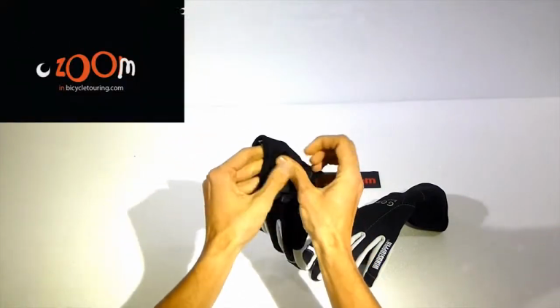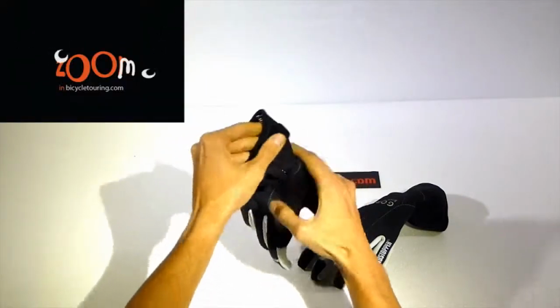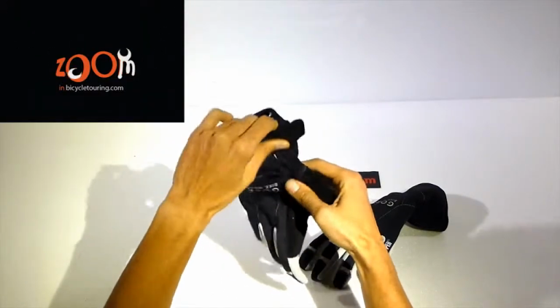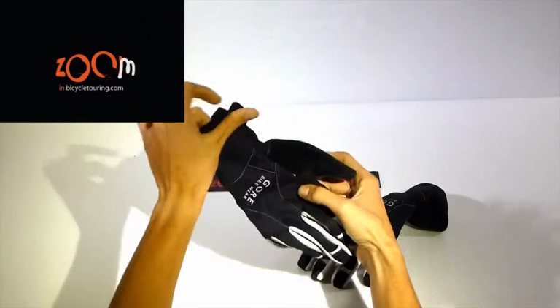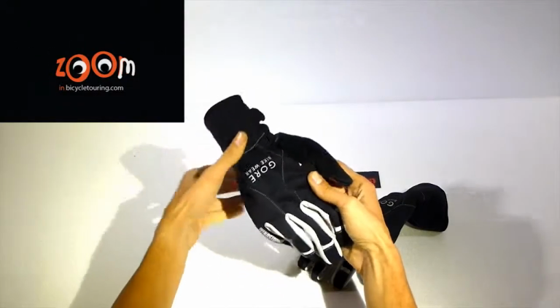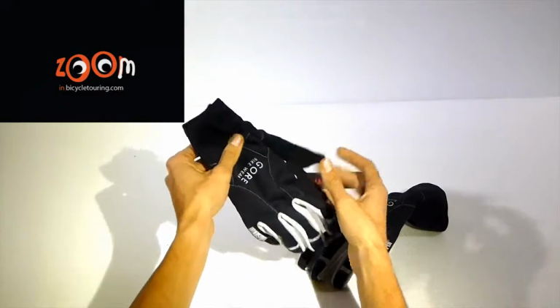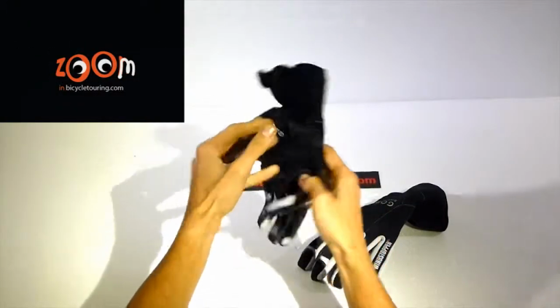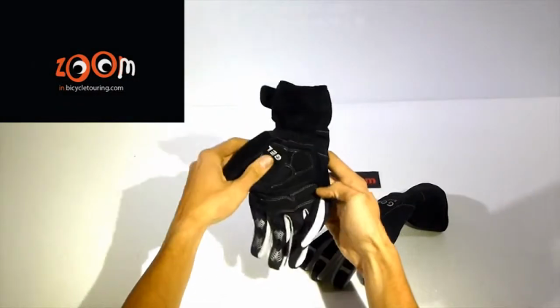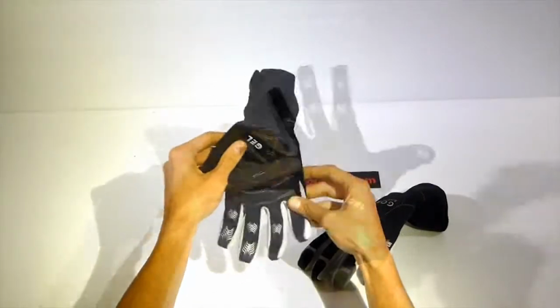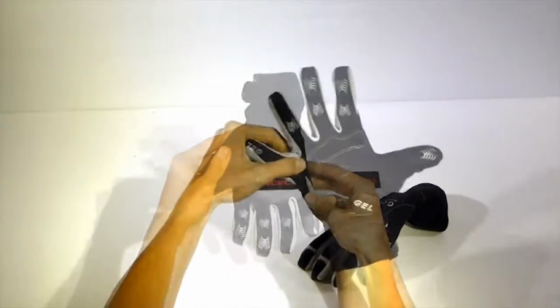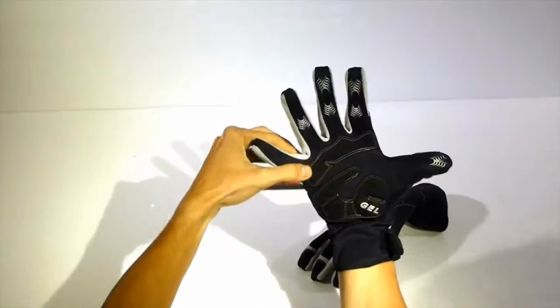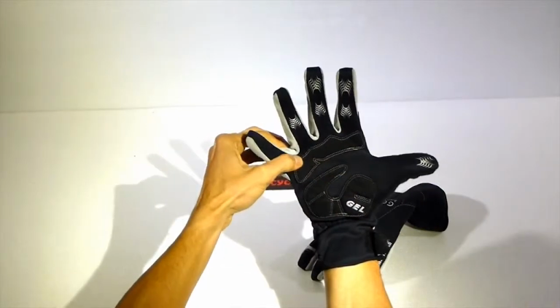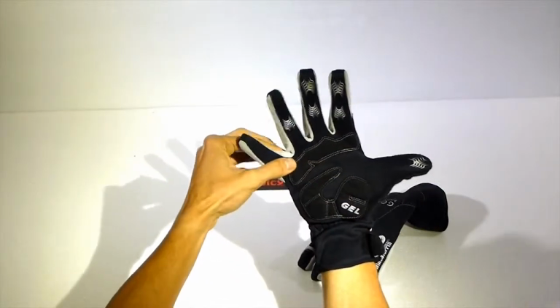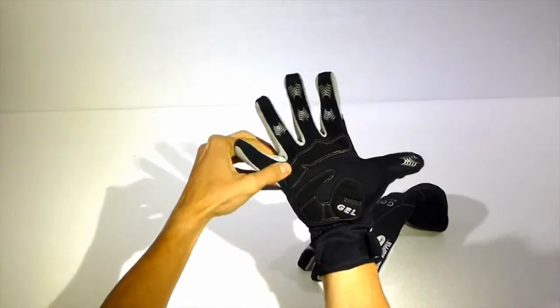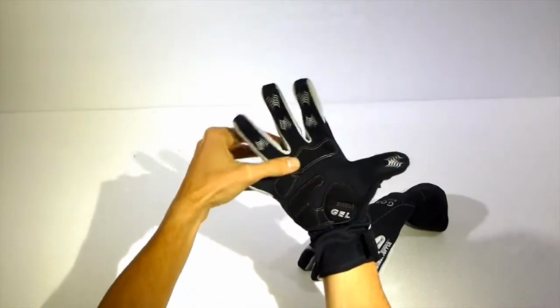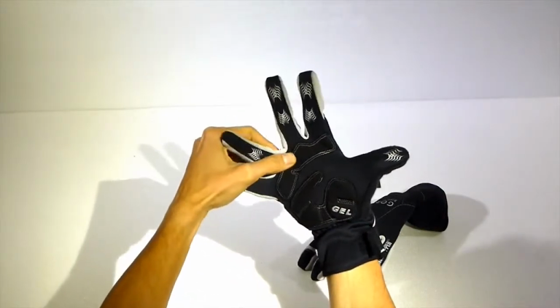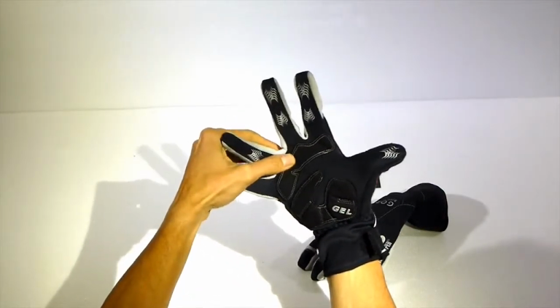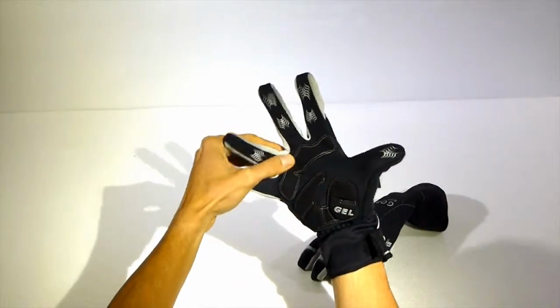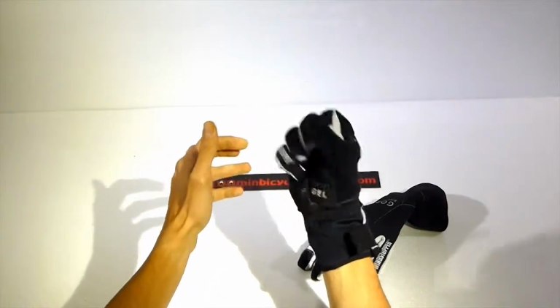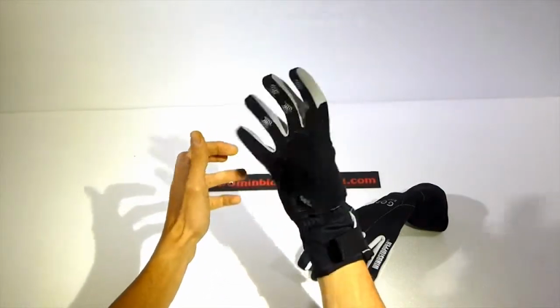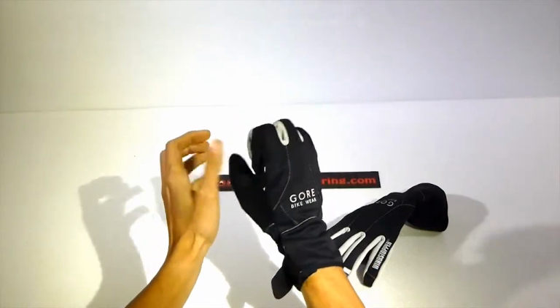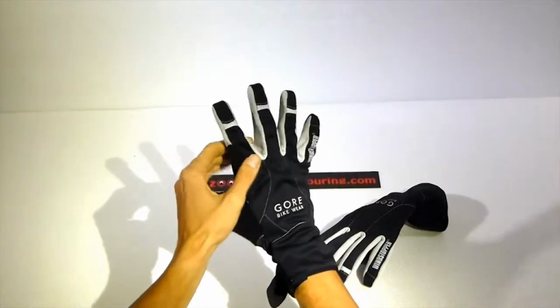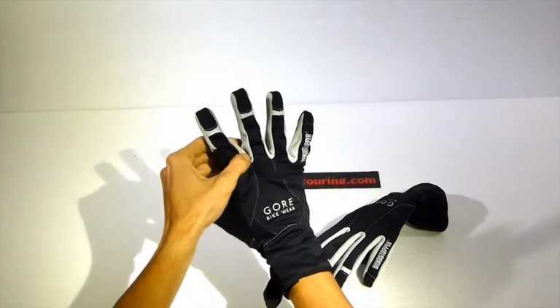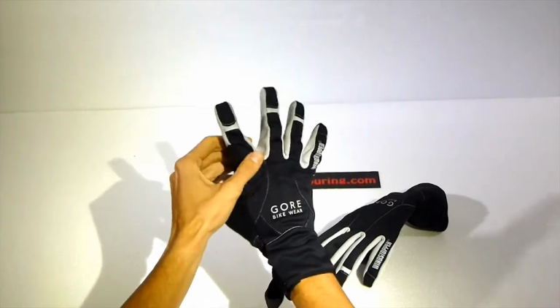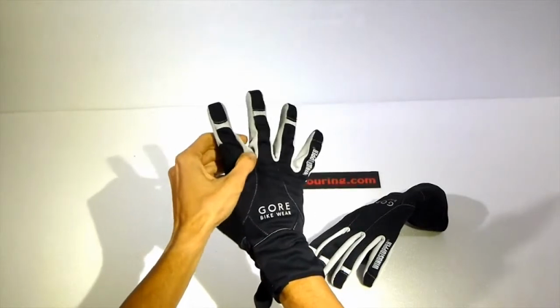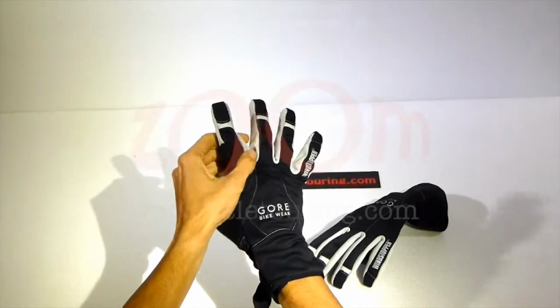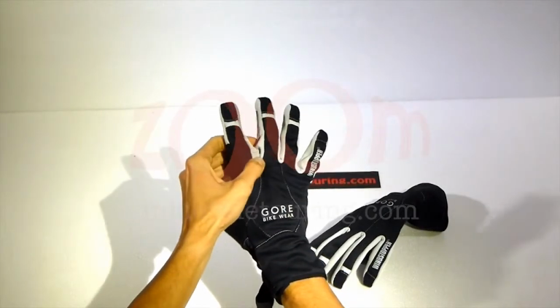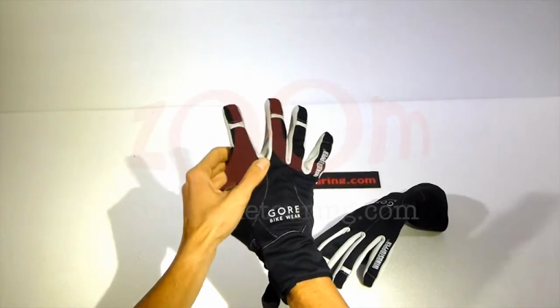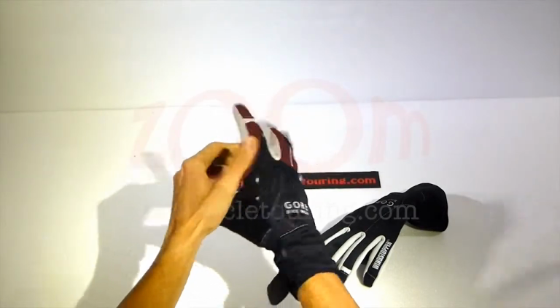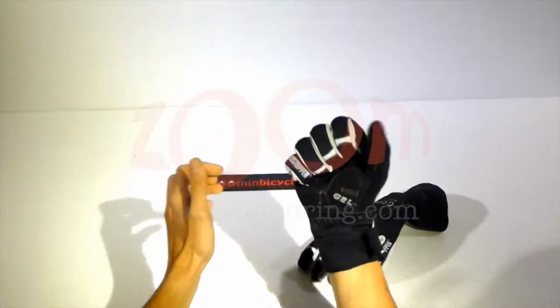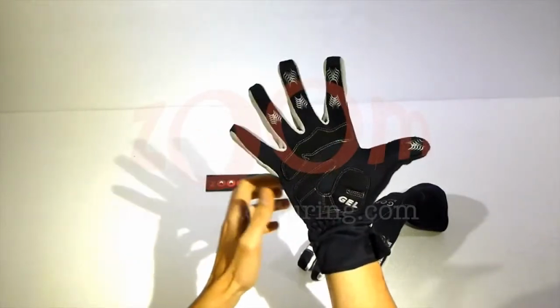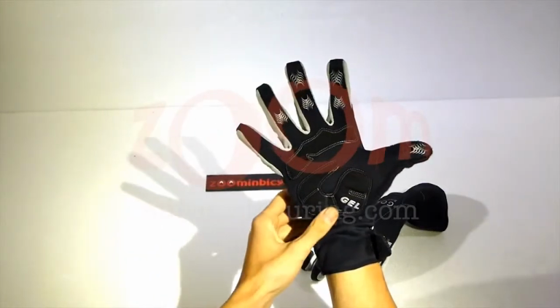Now let's wear it. If you have long fingers like me, even though it's triple-X large, the fingers of the gloves are still short — it doesn't fit perfectly to my hand as you can see.